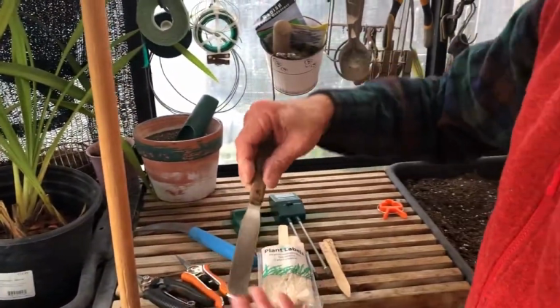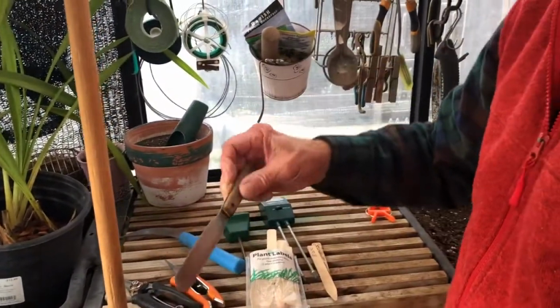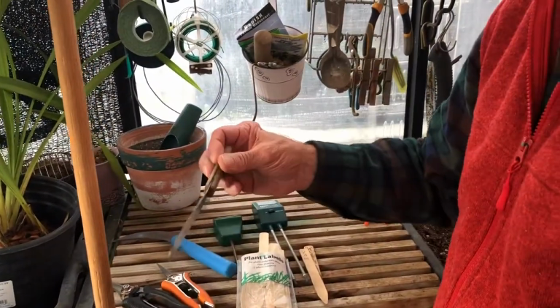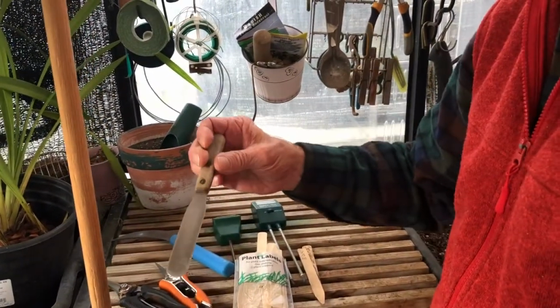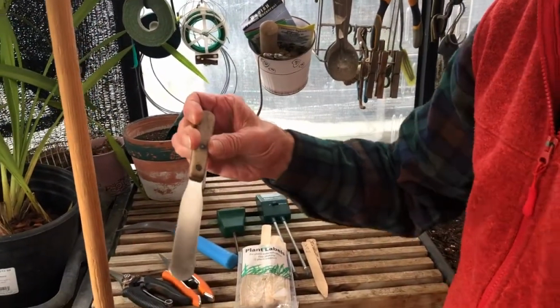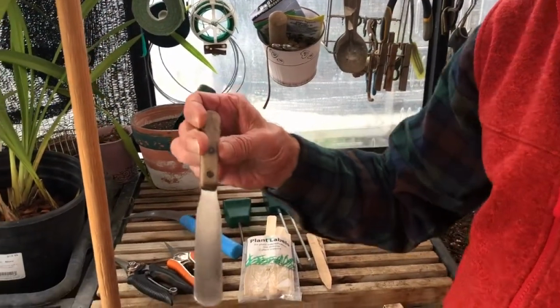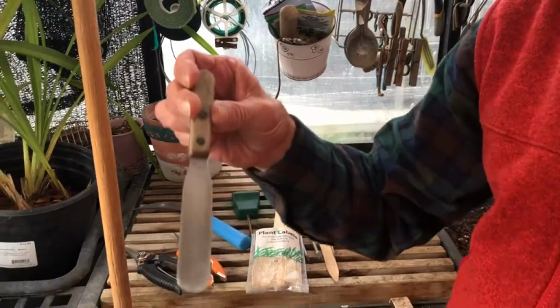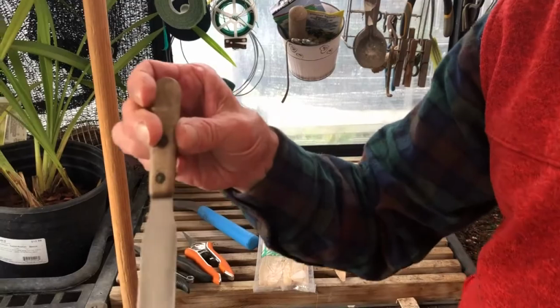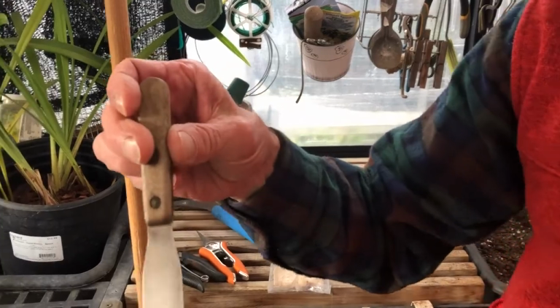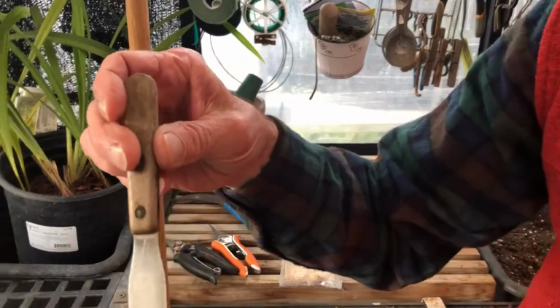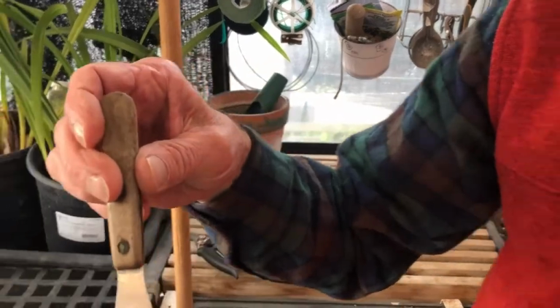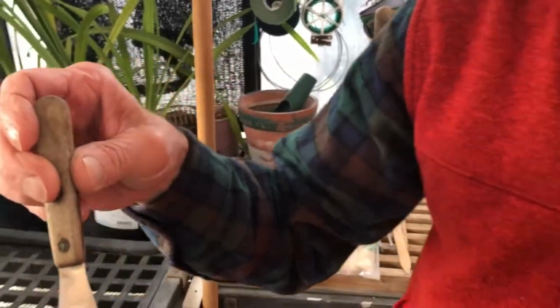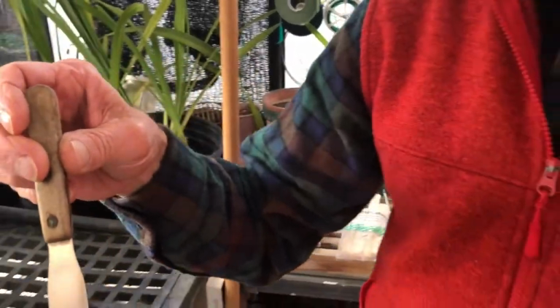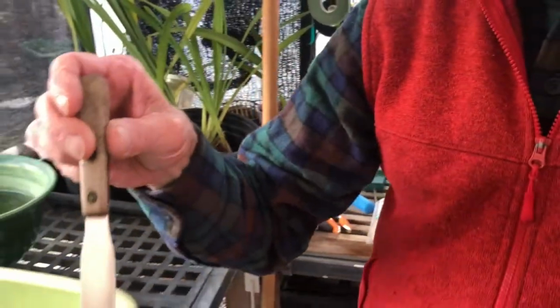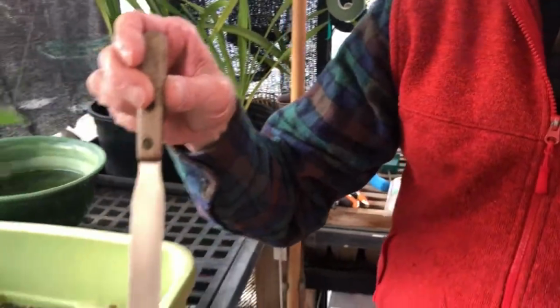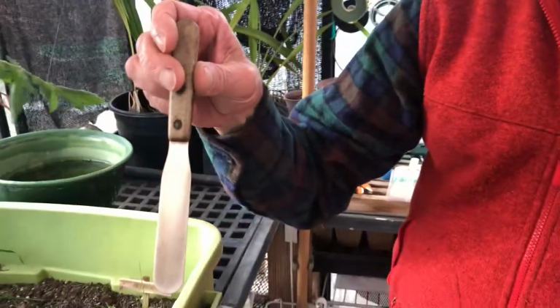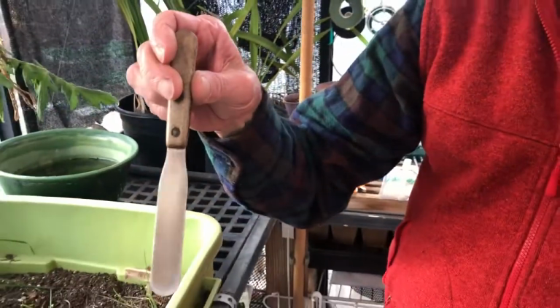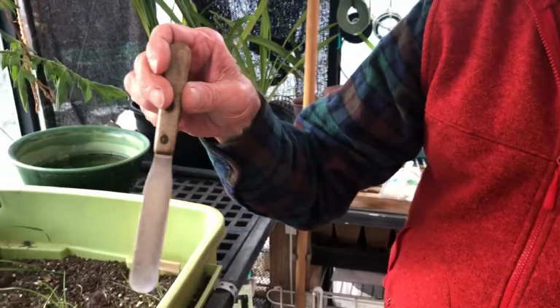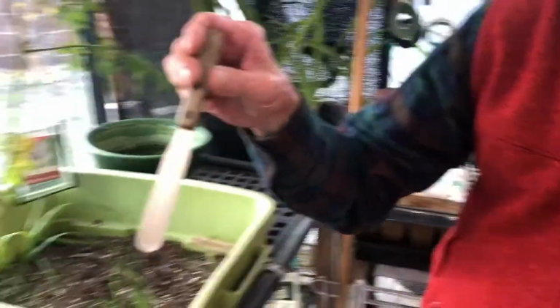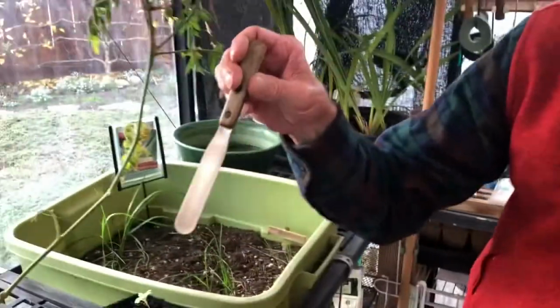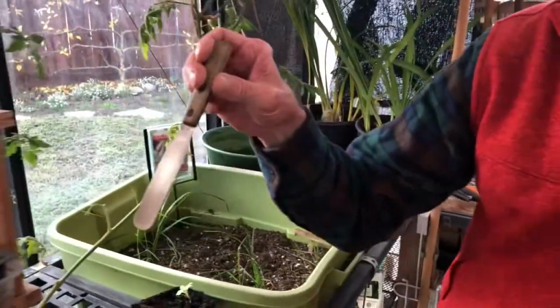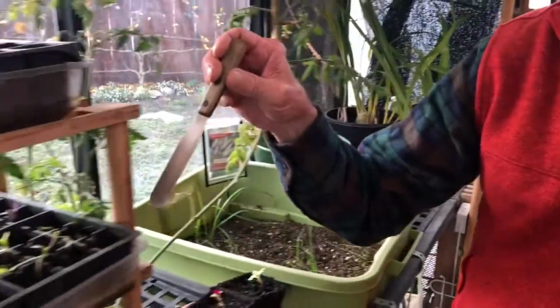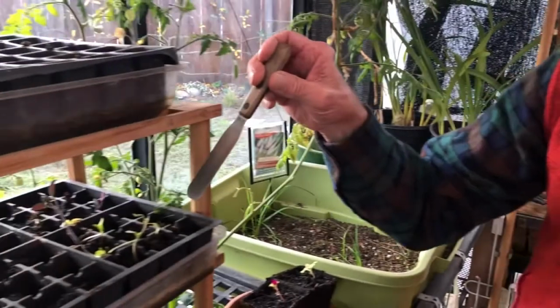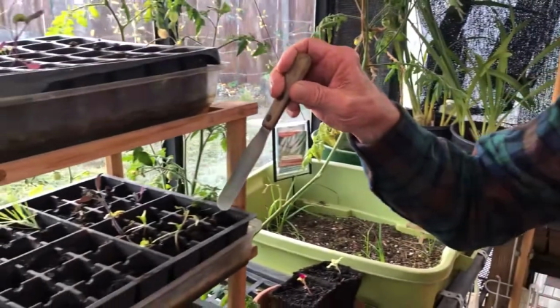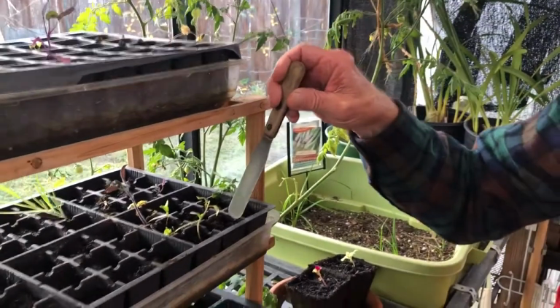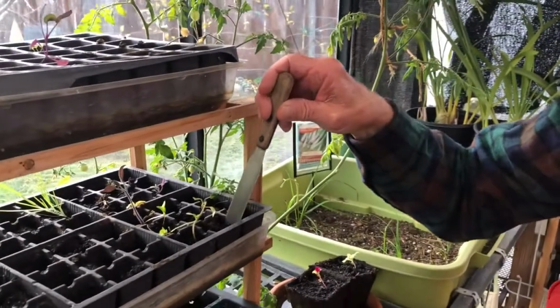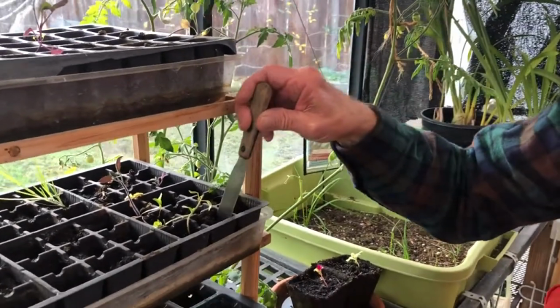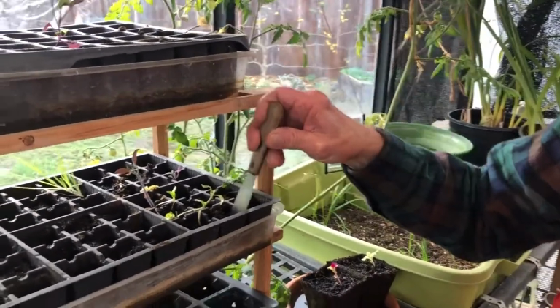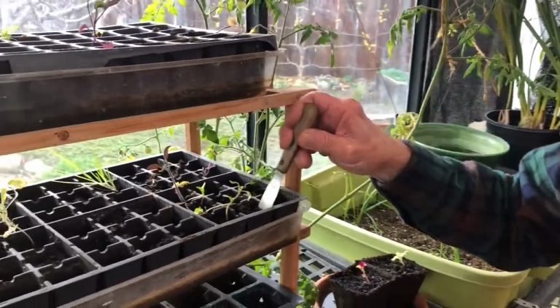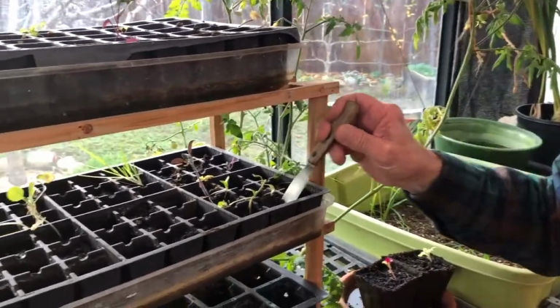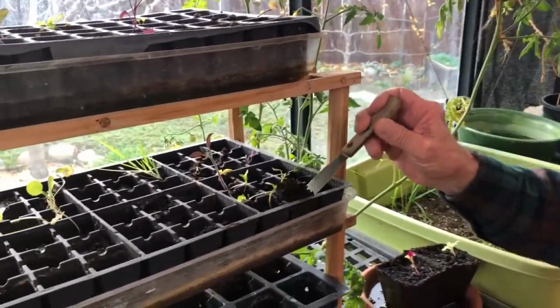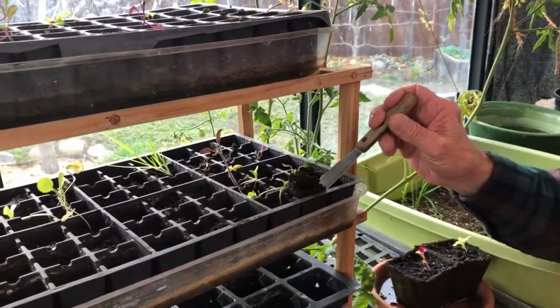Here's some kind of a kitchen tool, and I use it for when I'm transplanting my seedlings — I can just pop them right out.